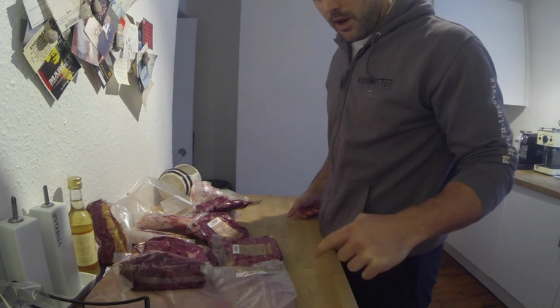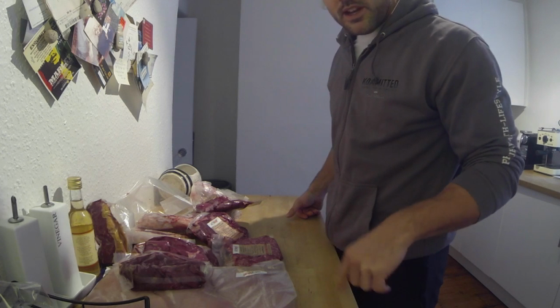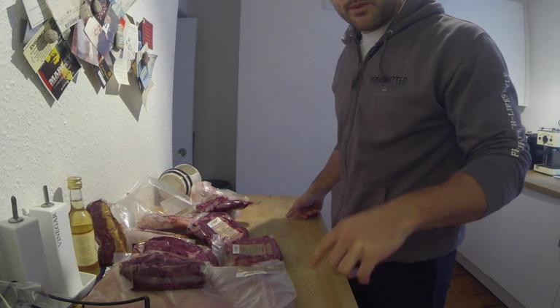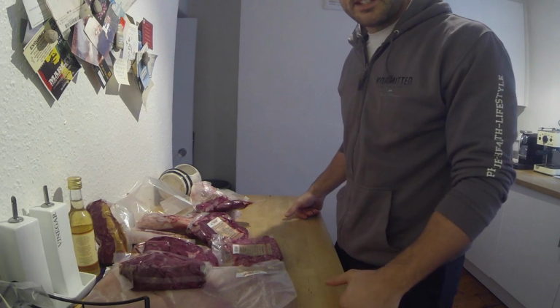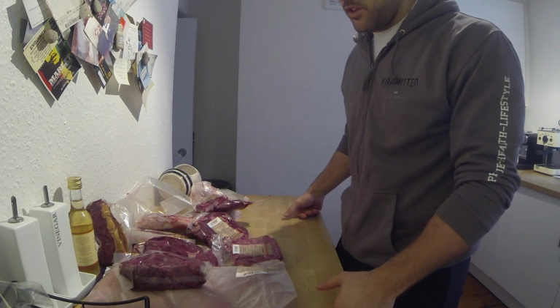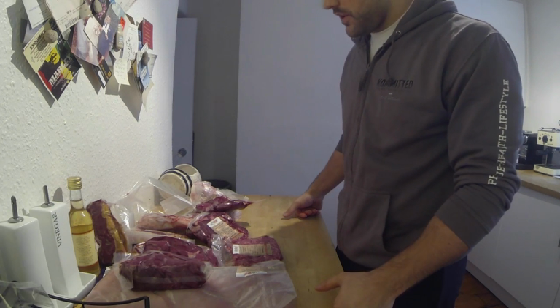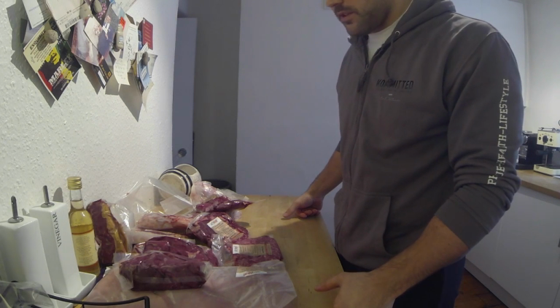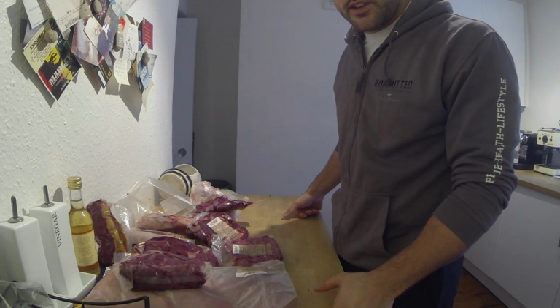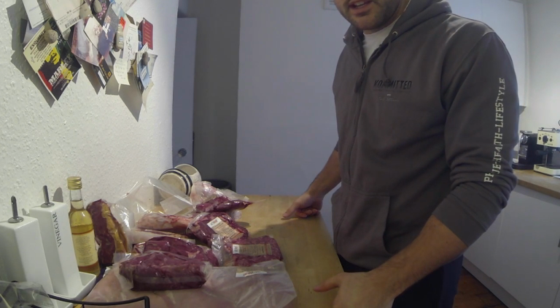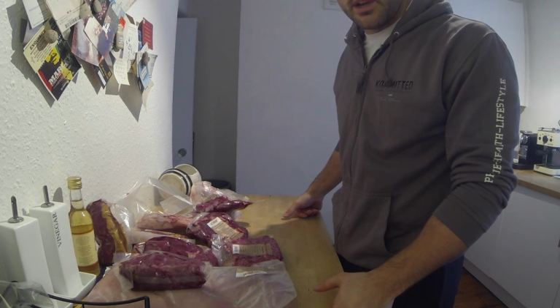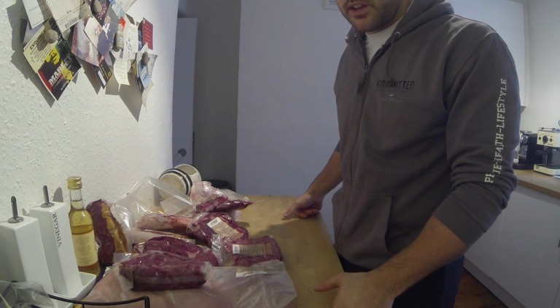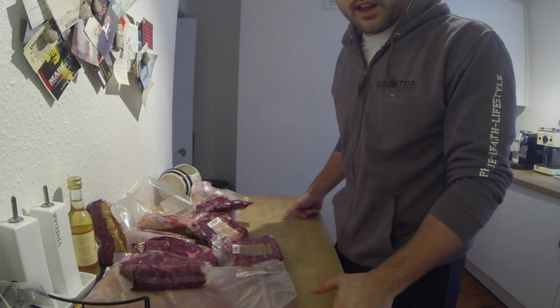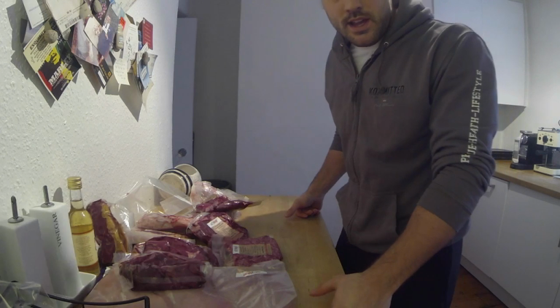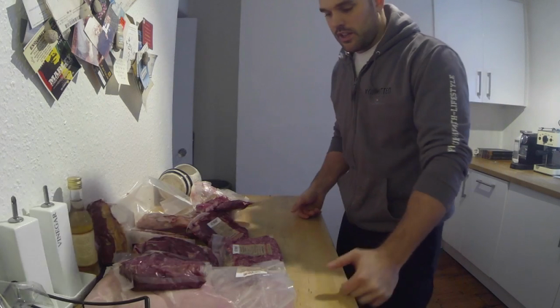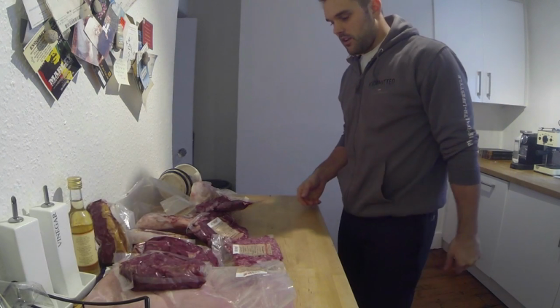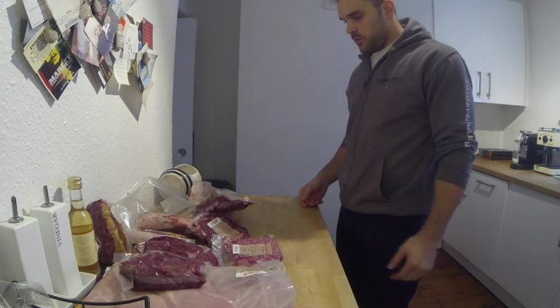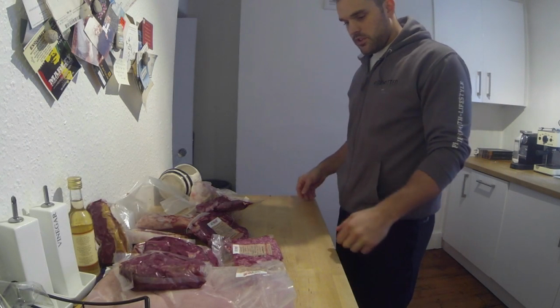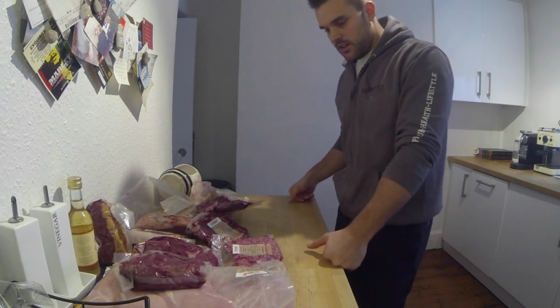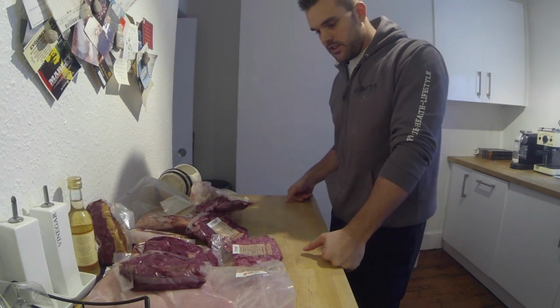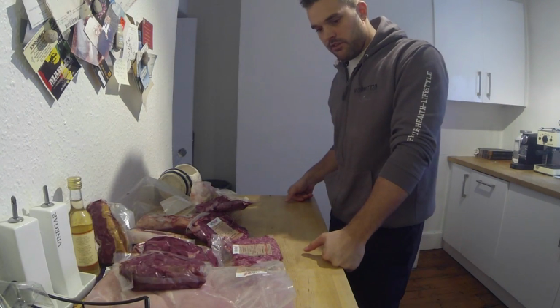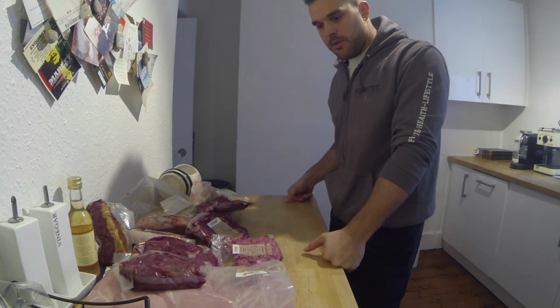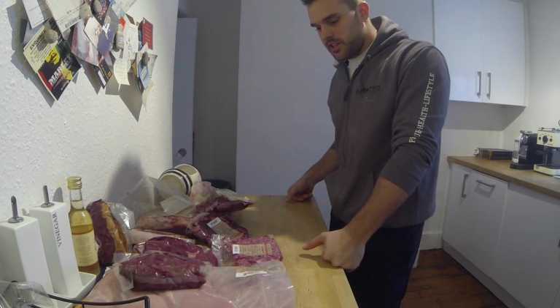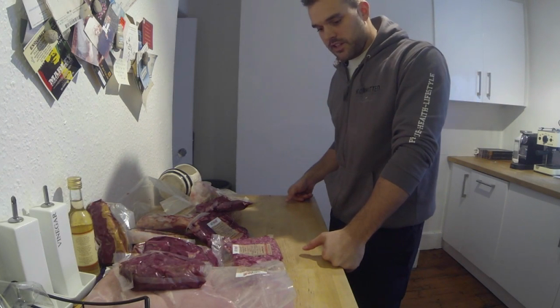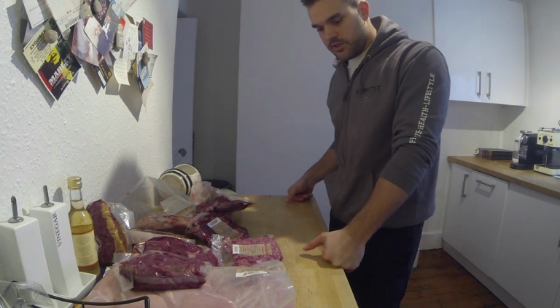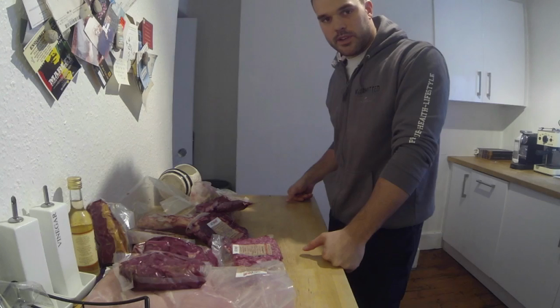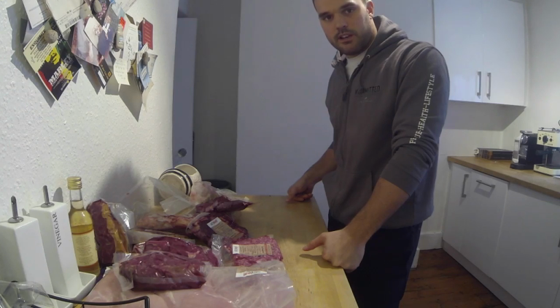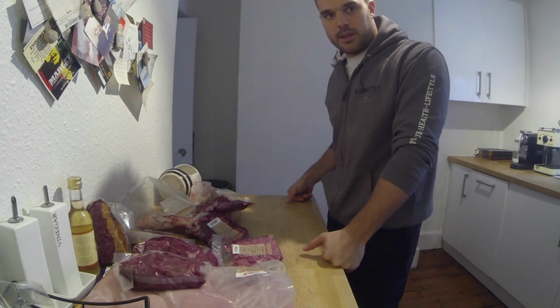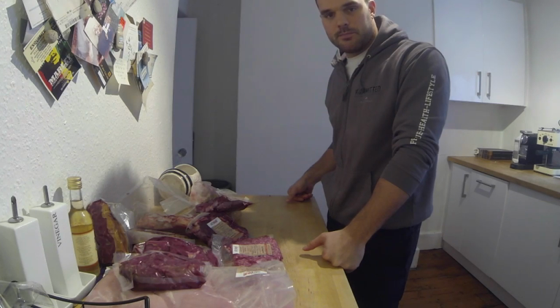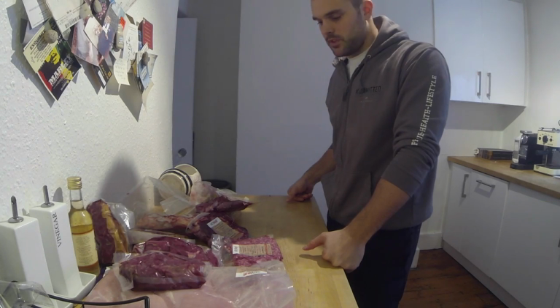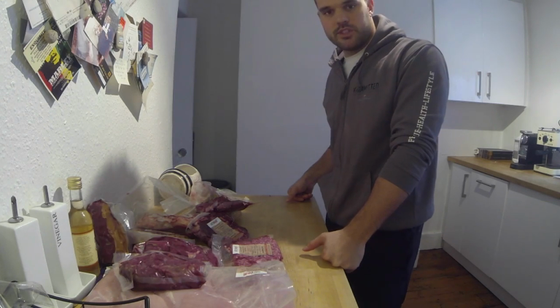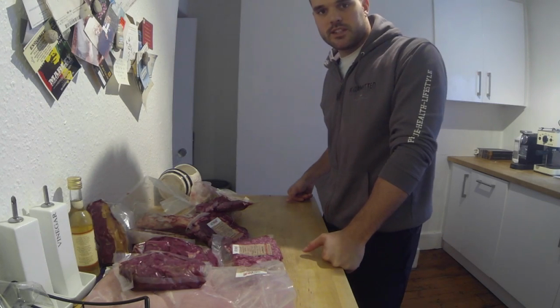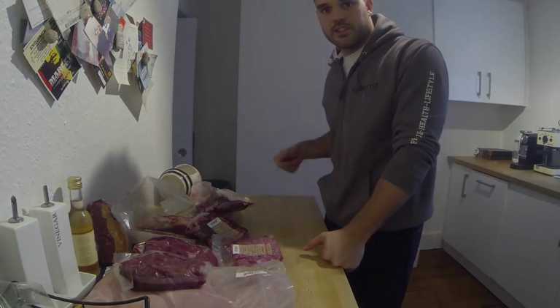I'll put the link below — you get 10% off your first order, so click on that and check them out if you want to see what they're all about. But honestly guys, they are awesome and I would highly recommend them. Cheers guys, chat soon.